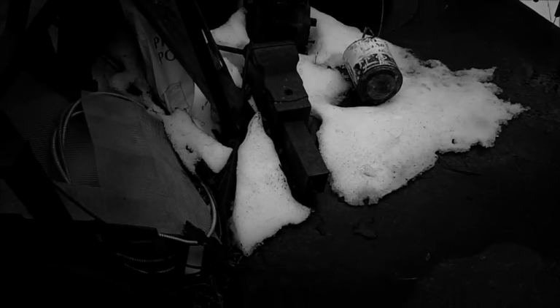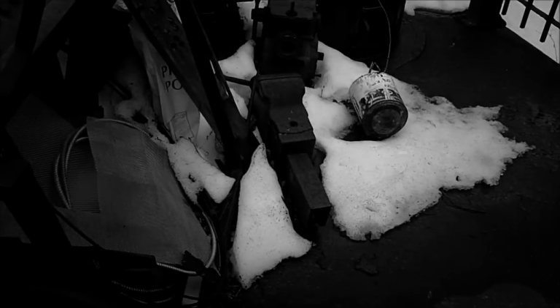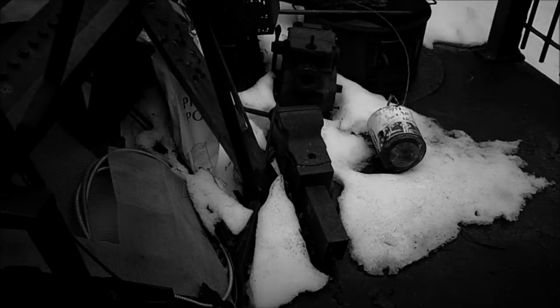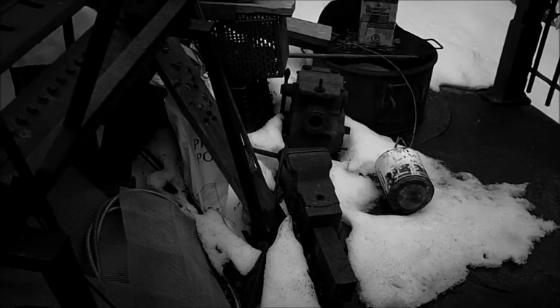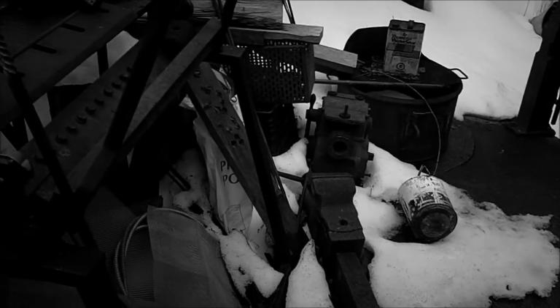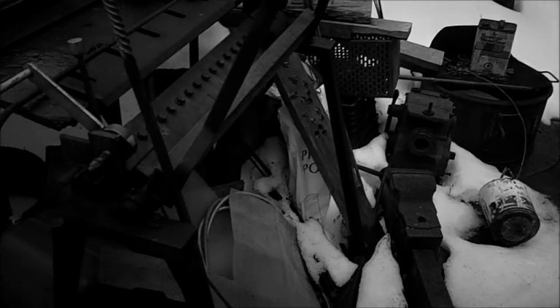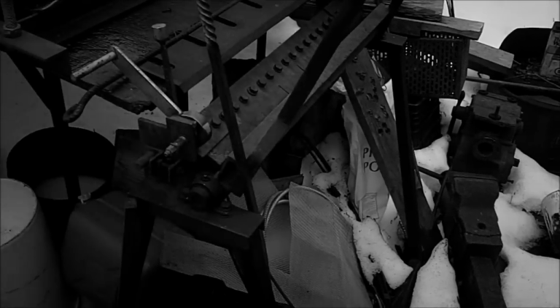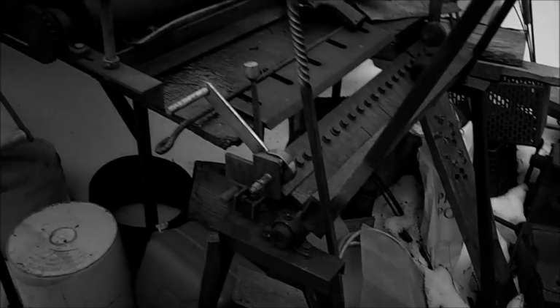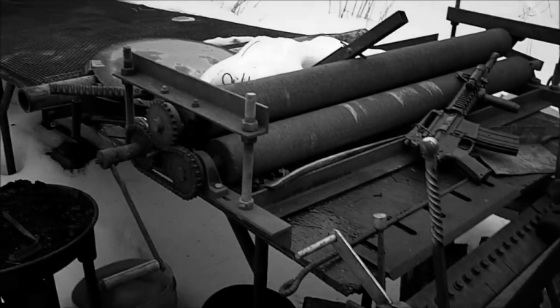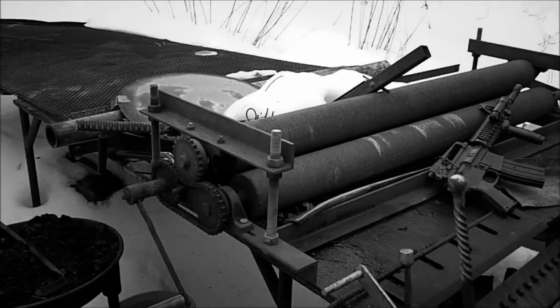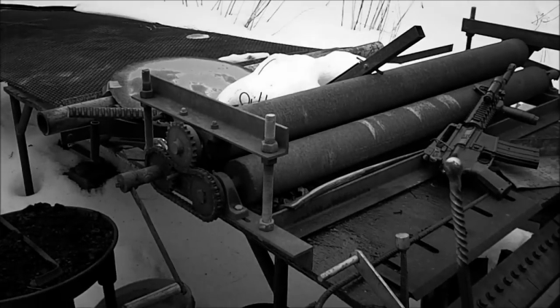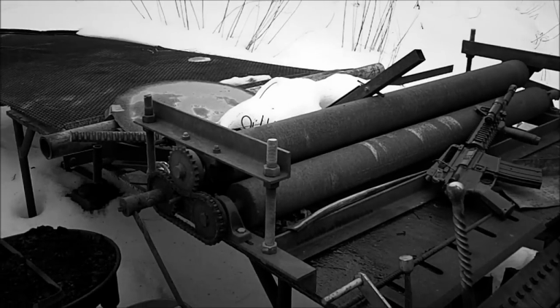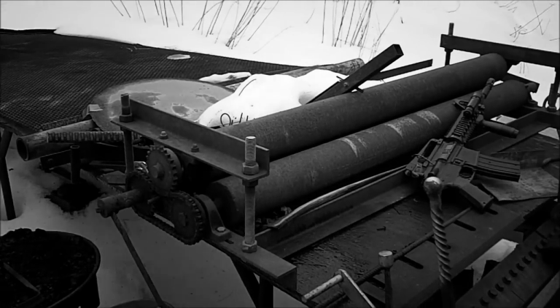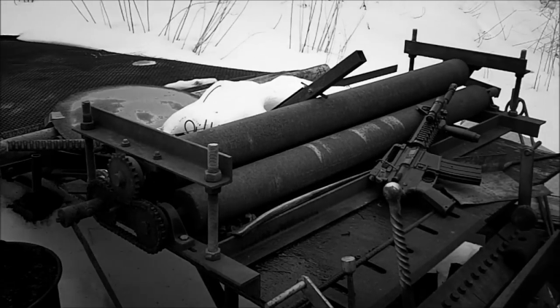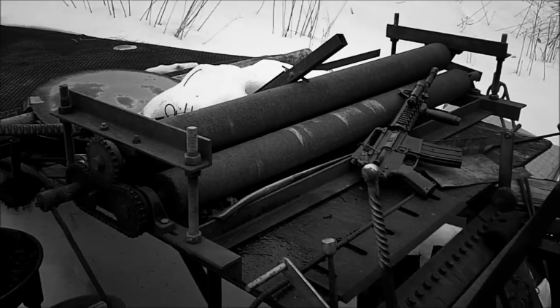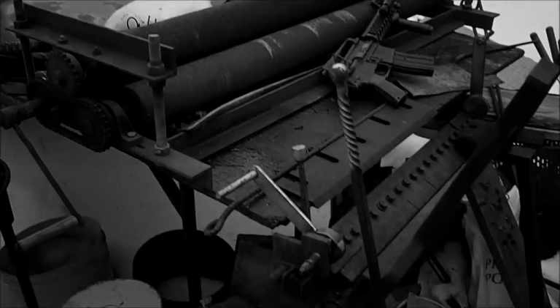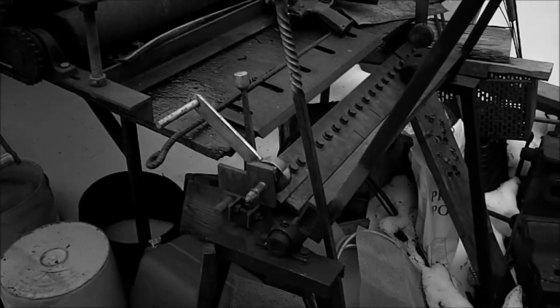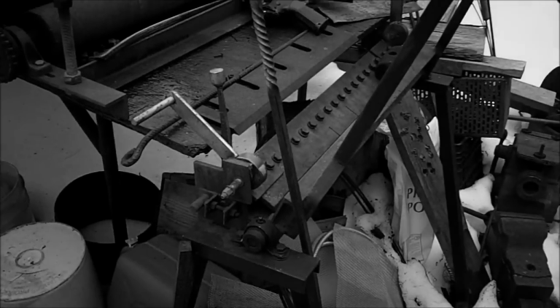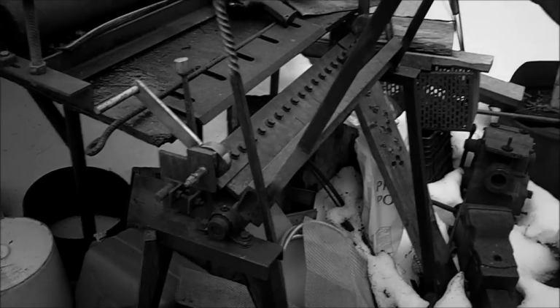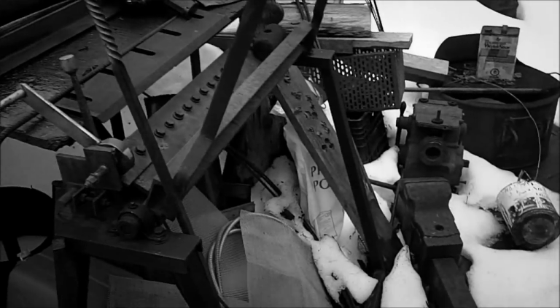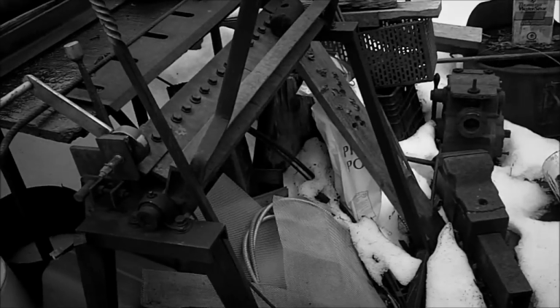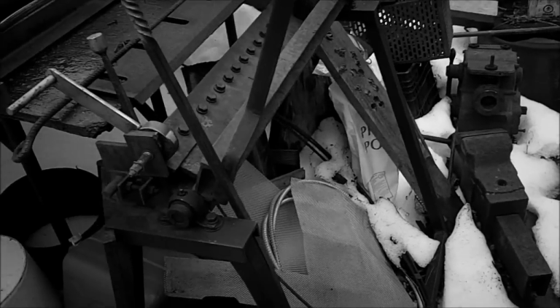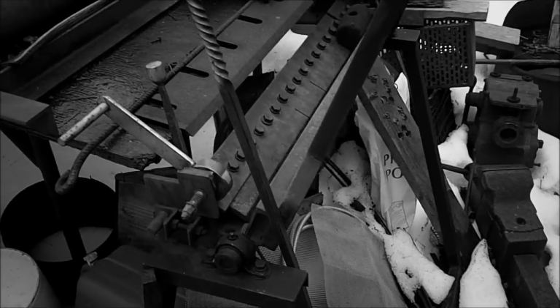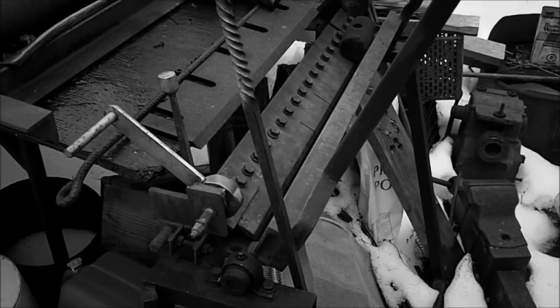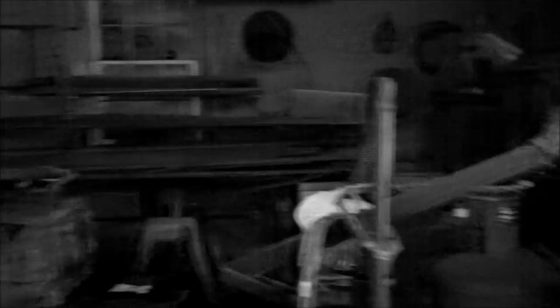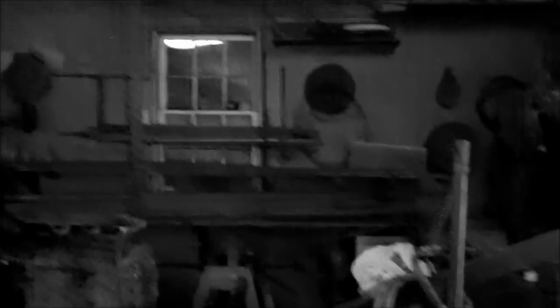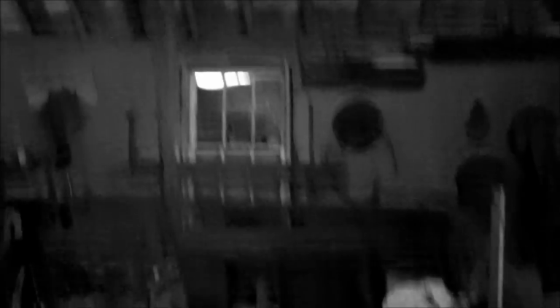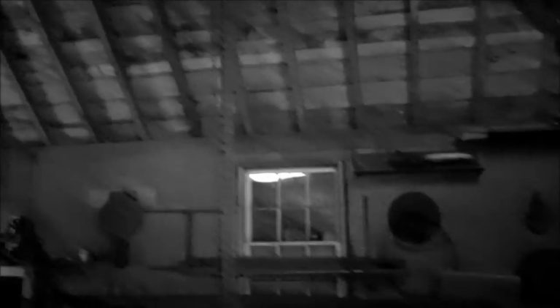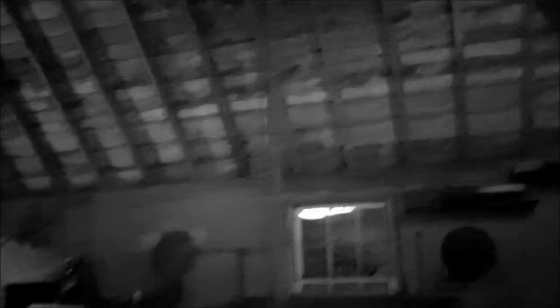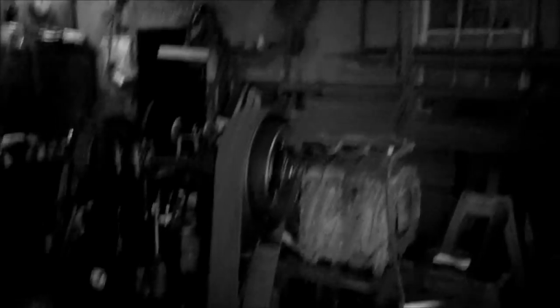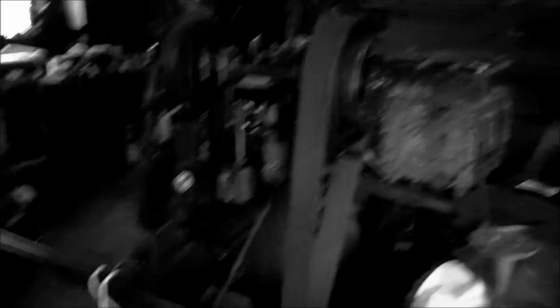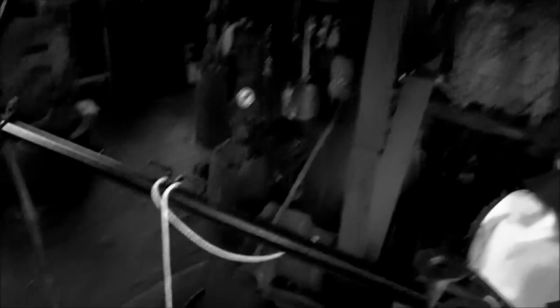It's a hell of a vise you got there — yeah, it's a big old vise. Homemade rollers — yeah, made those up. Needed it for a job. Homemade brake. Yep. That's pretty neat.